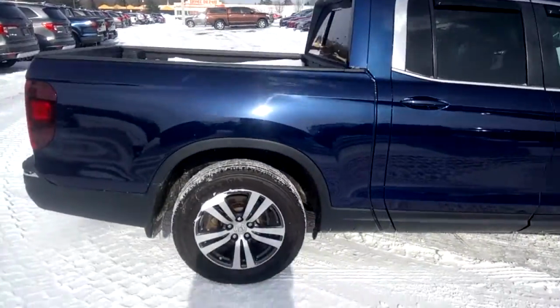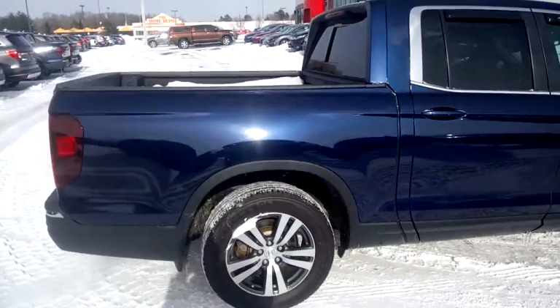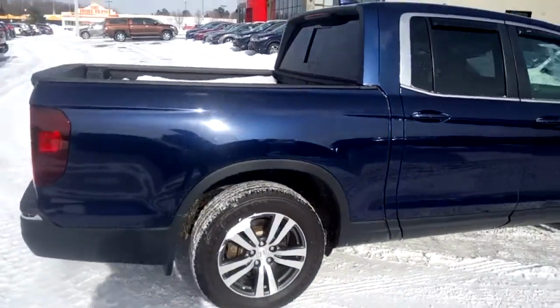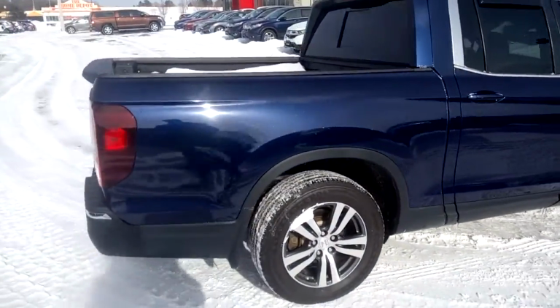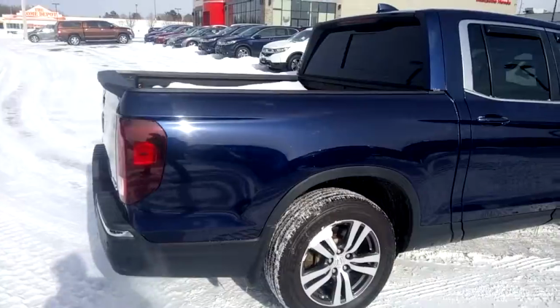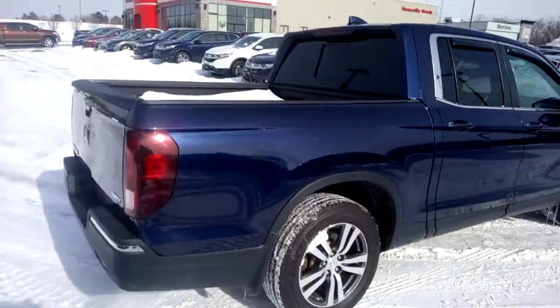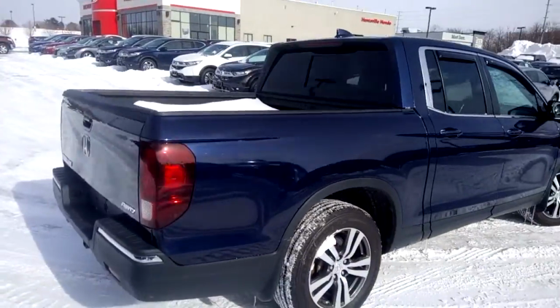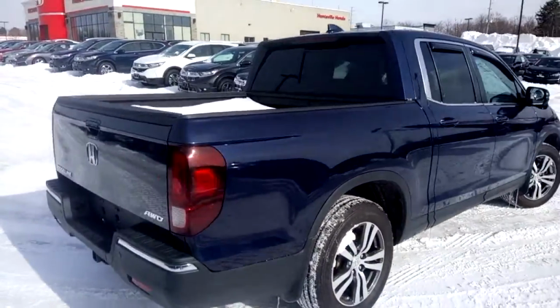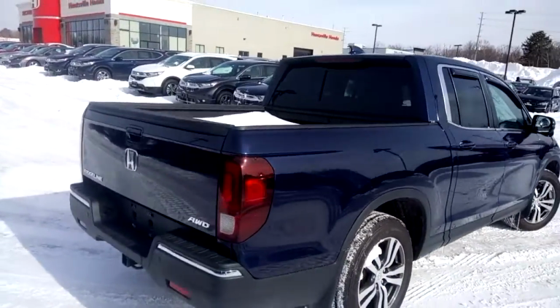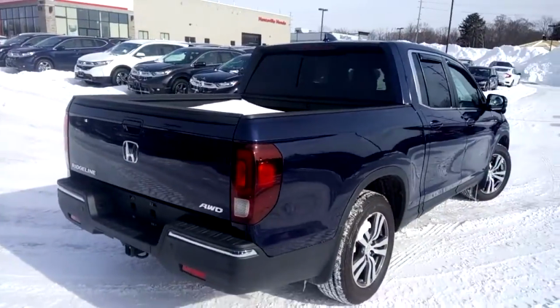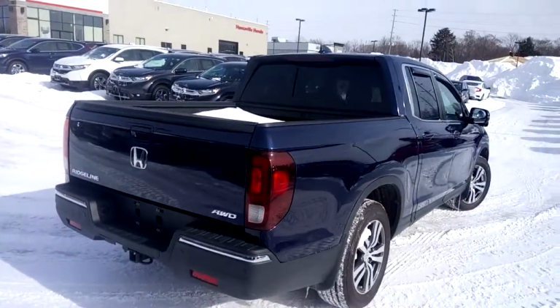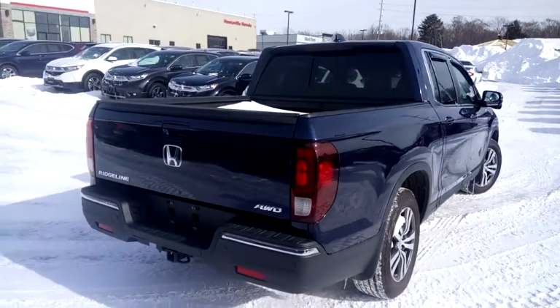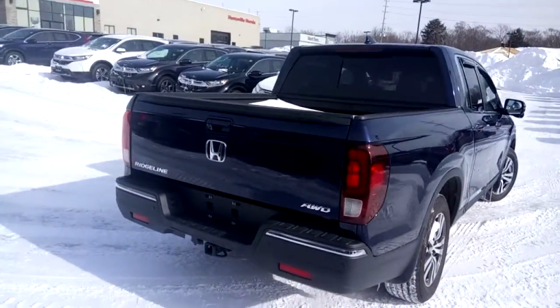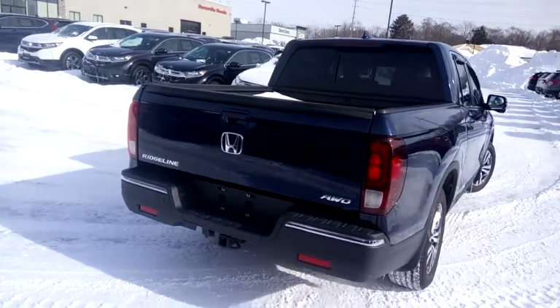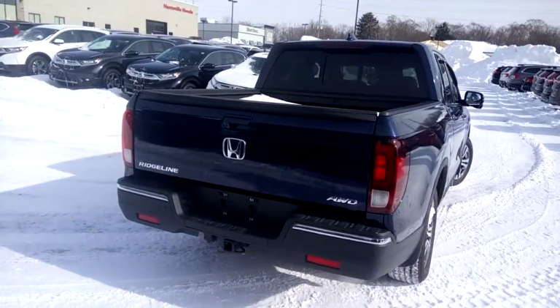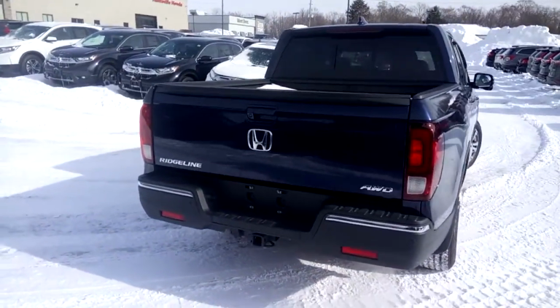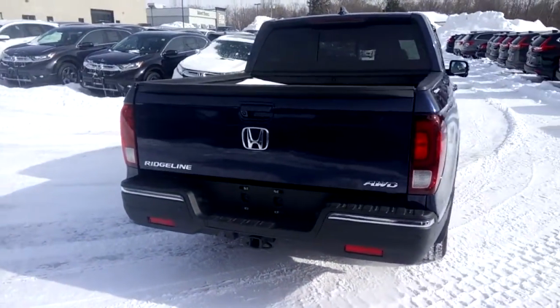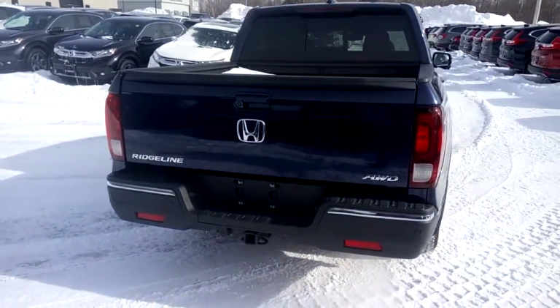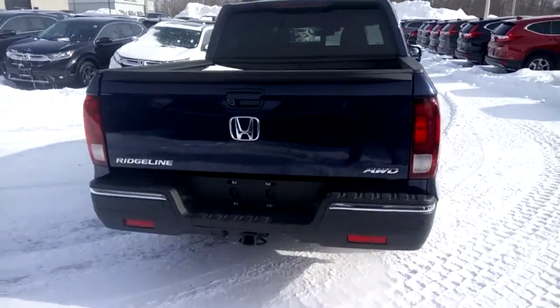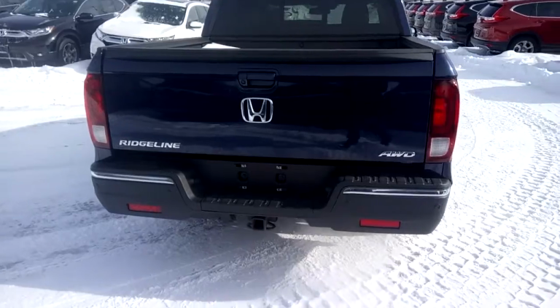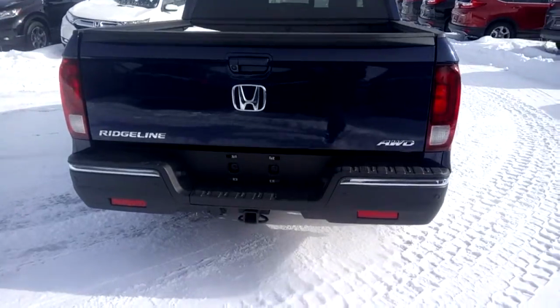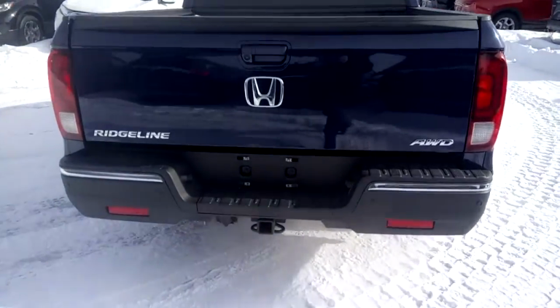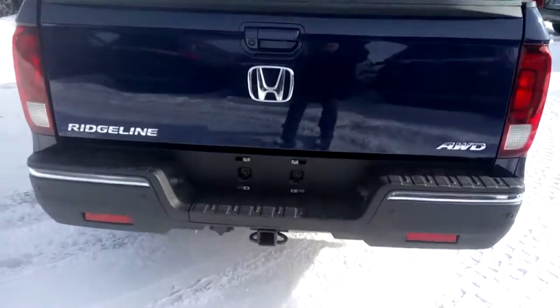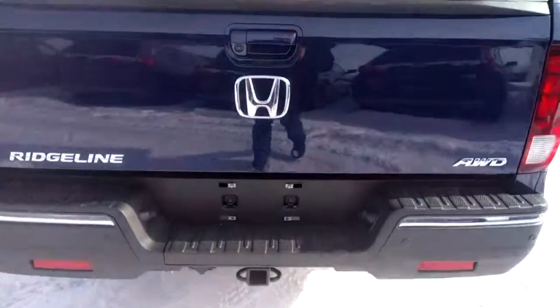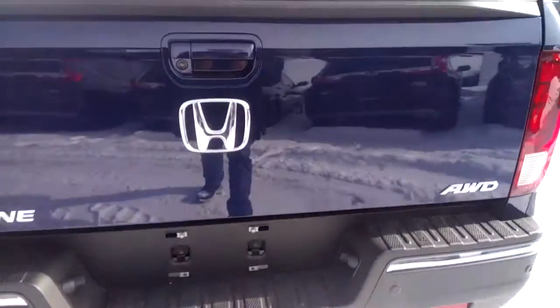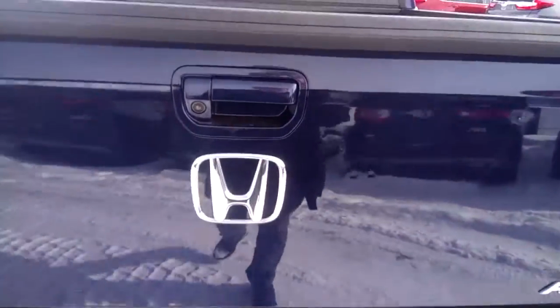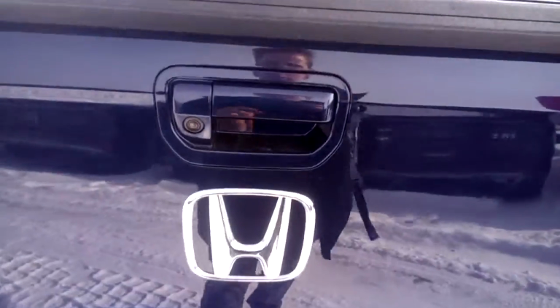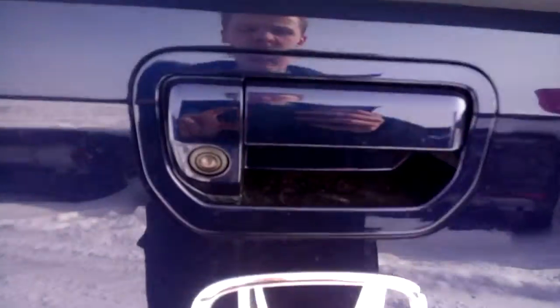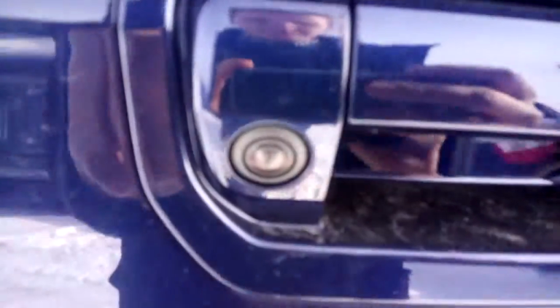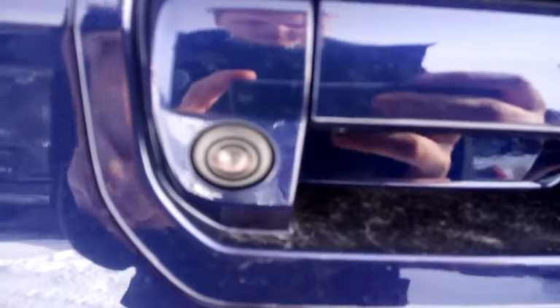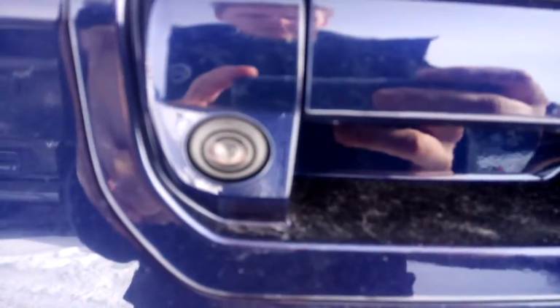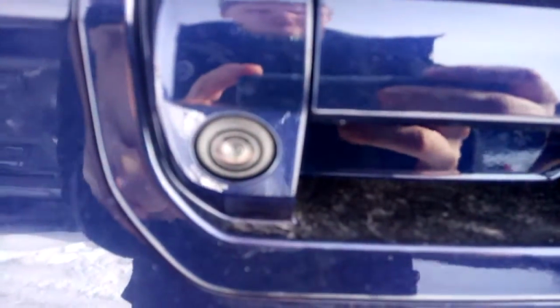It has nice-looking alloy rims and mud guards for all four tires. There's a tow package on the back end with parking sensors integrated into the rear bumper, and there's a backup camera as well.